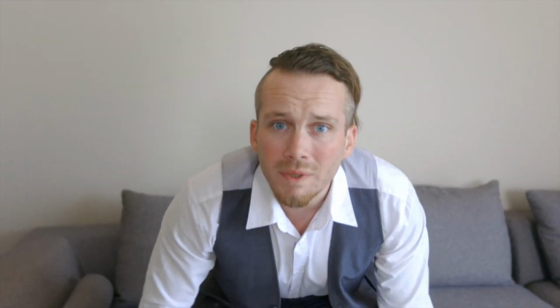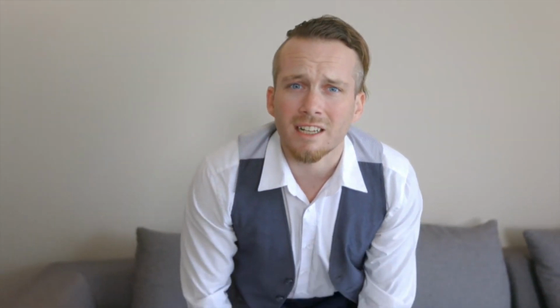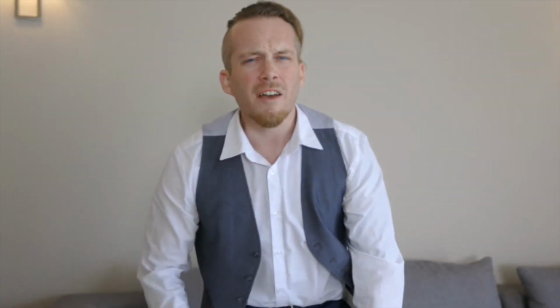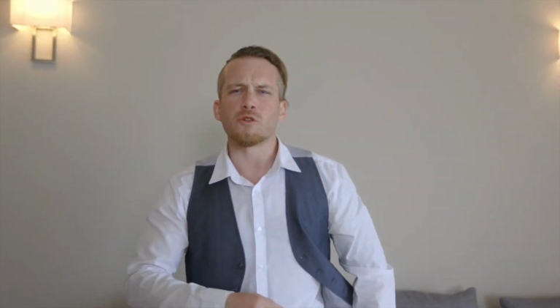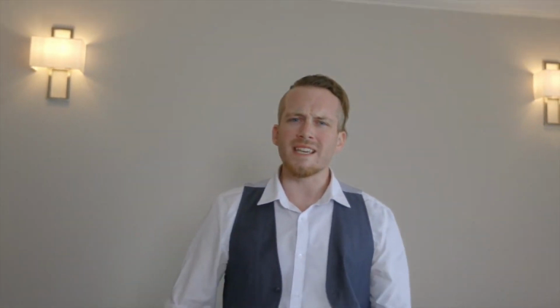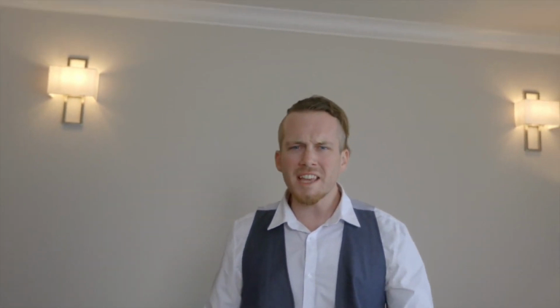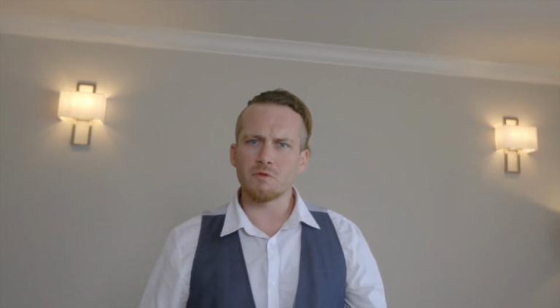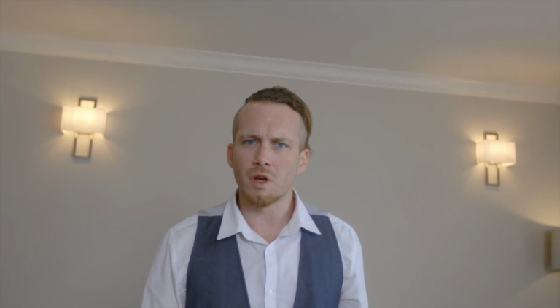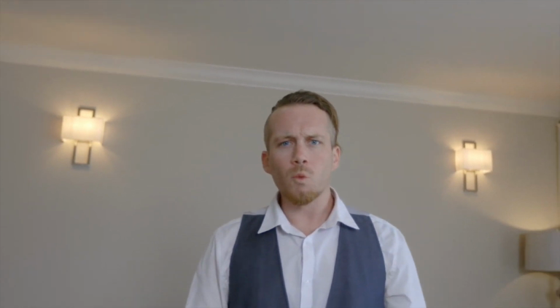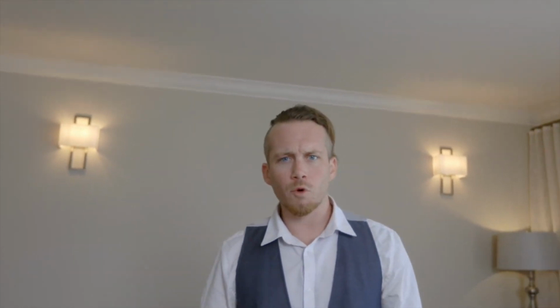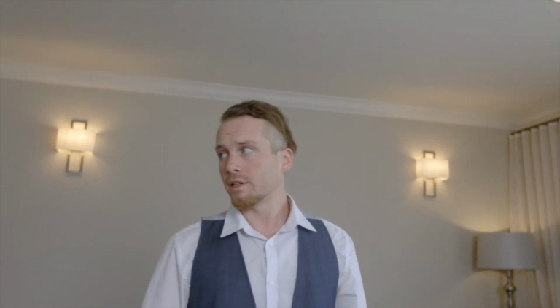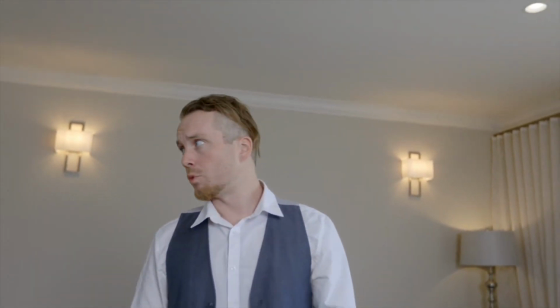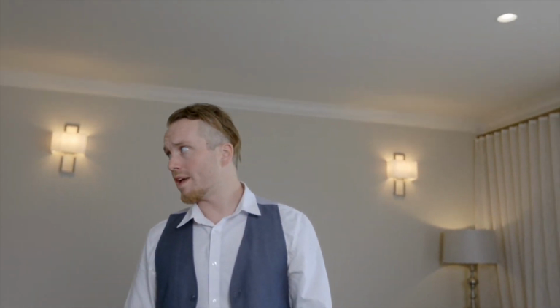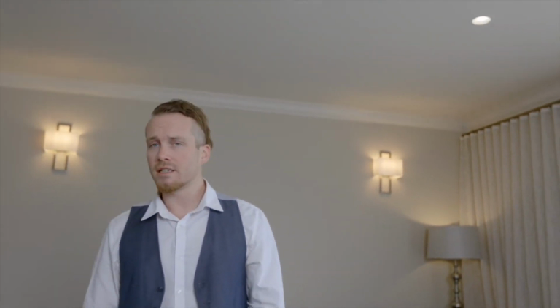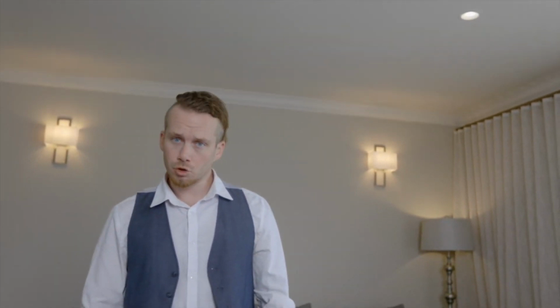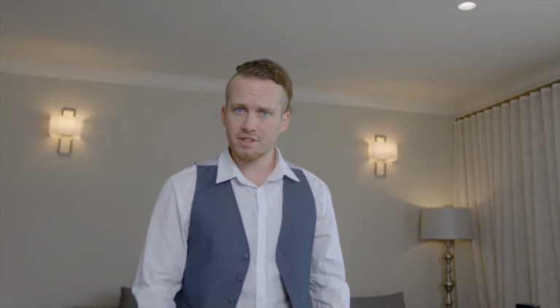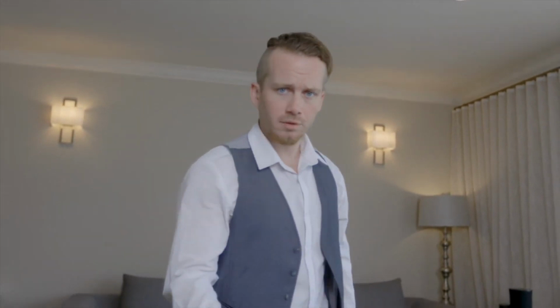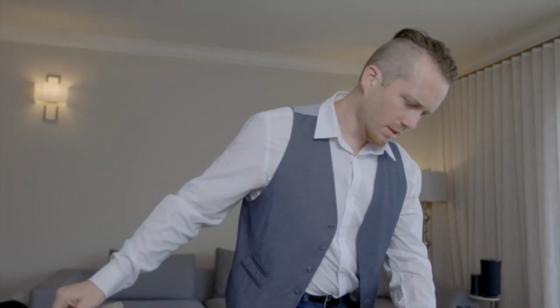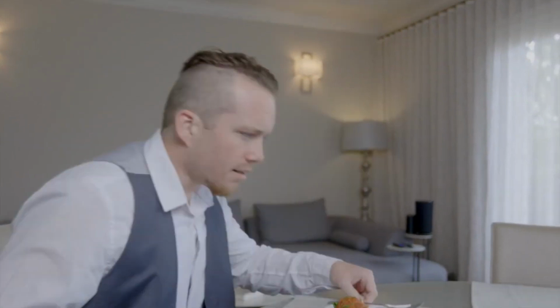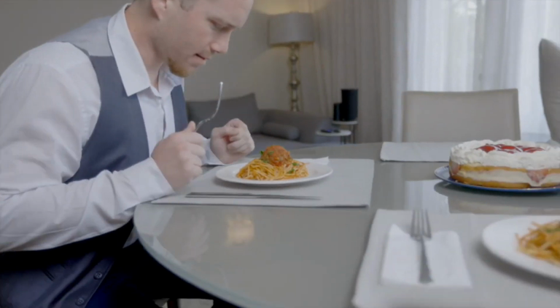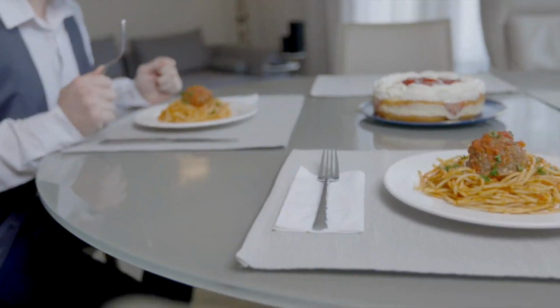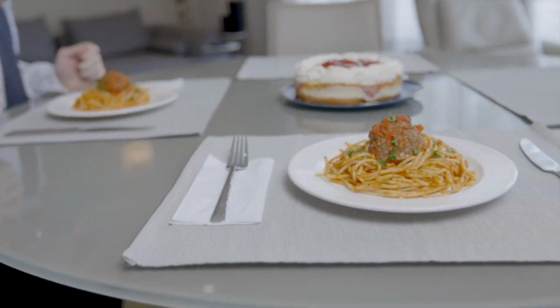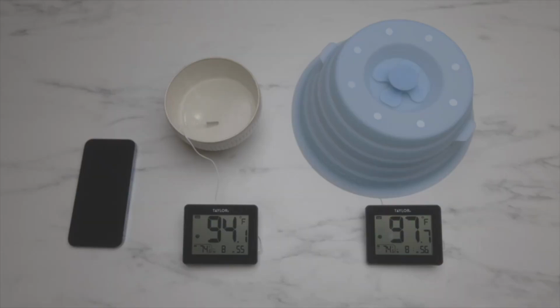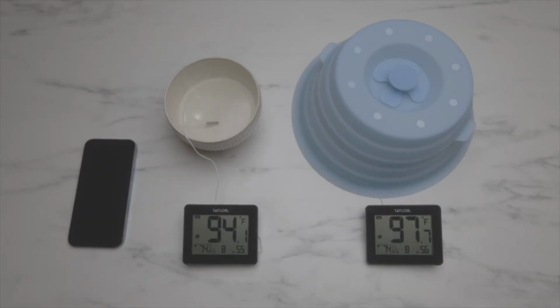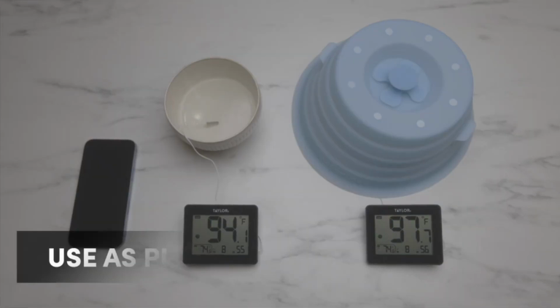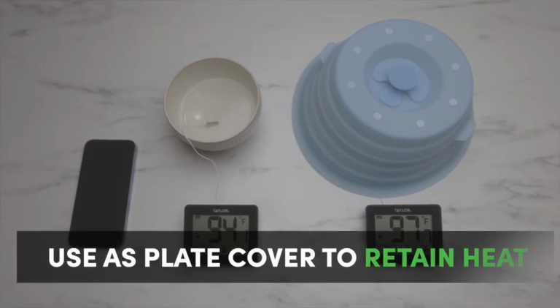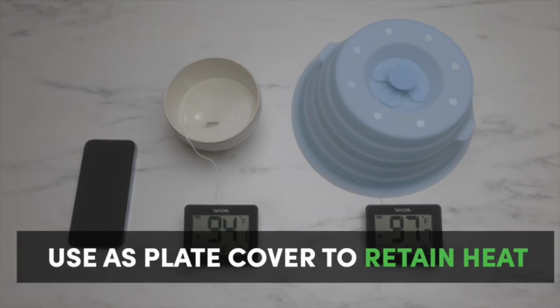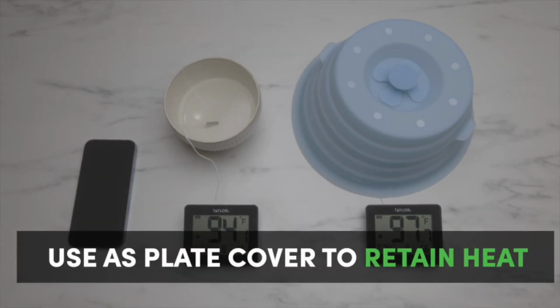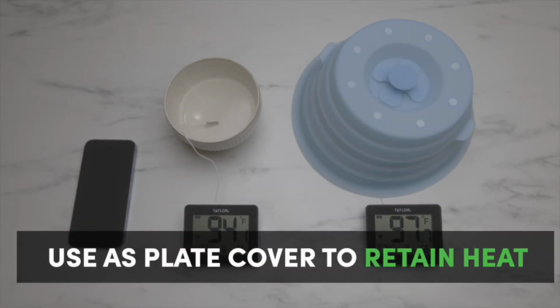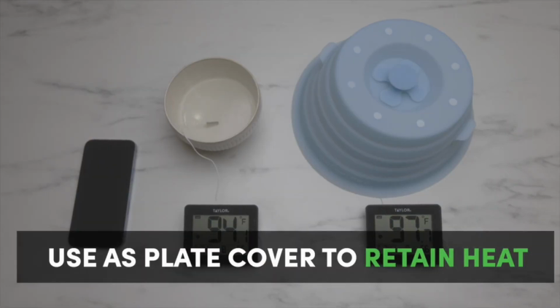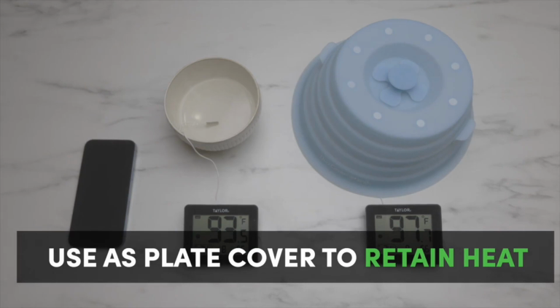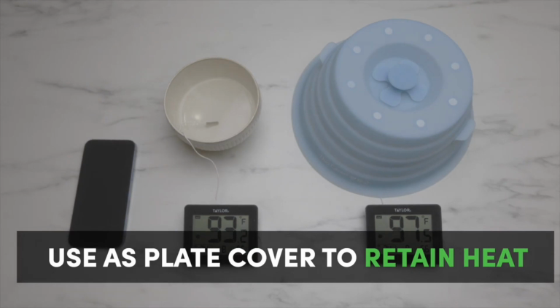How many times have you had to reheat the same plate of food while waiting for your roommate to join you at the table? DuoCover keeps the heat of your food for longer, so you can have your cake and eat it too.